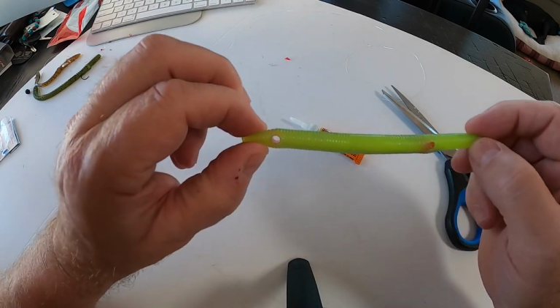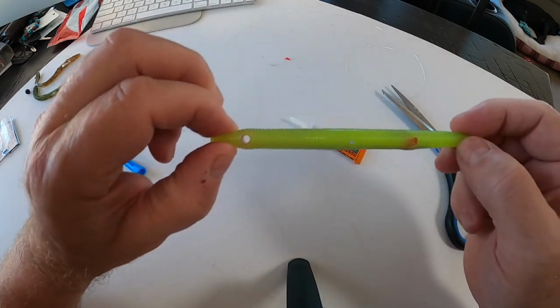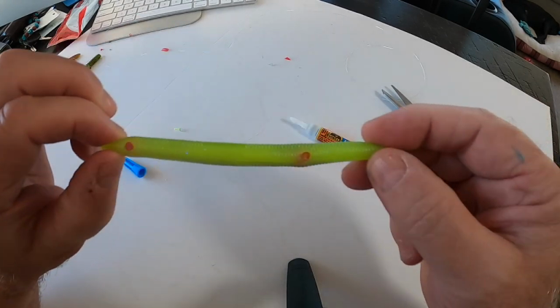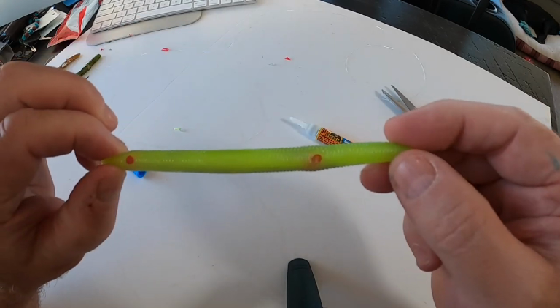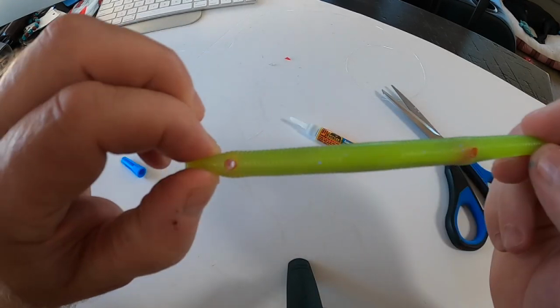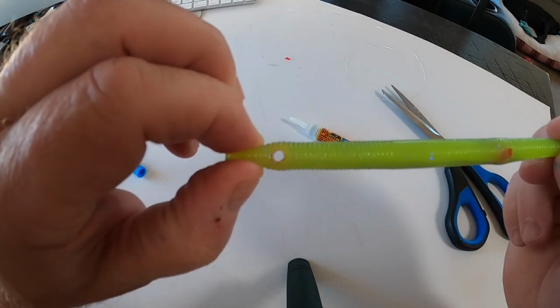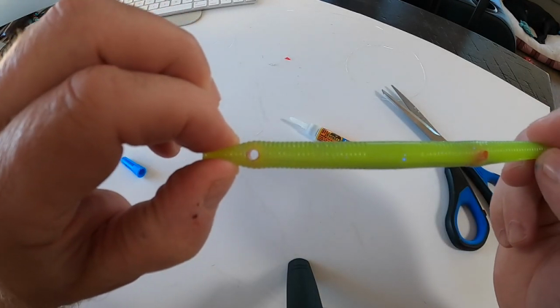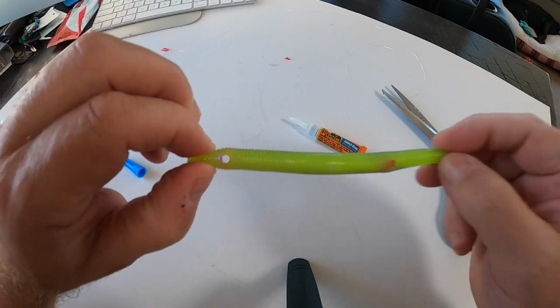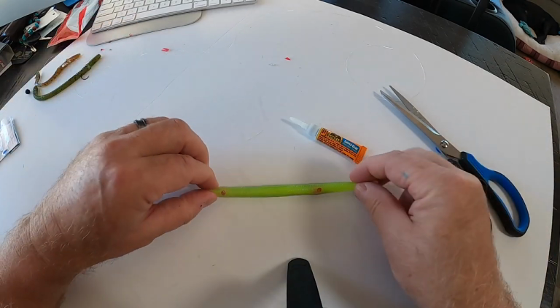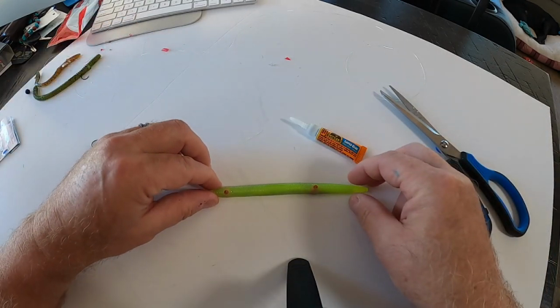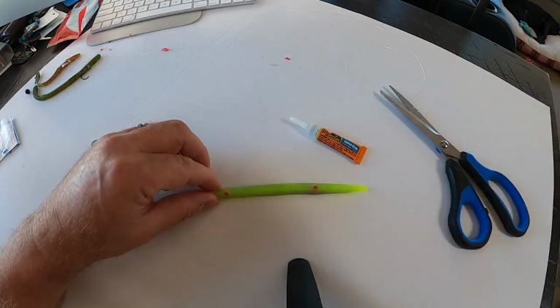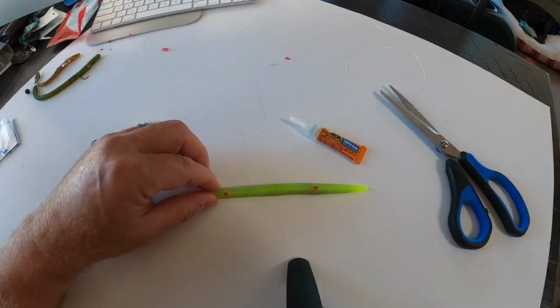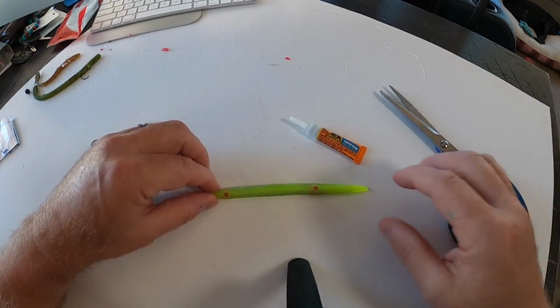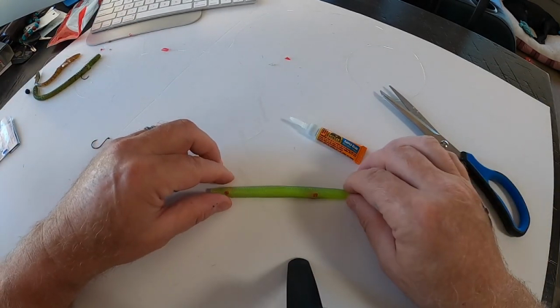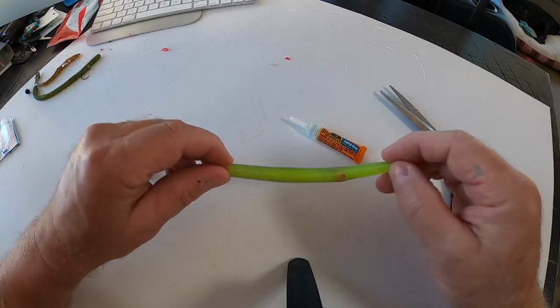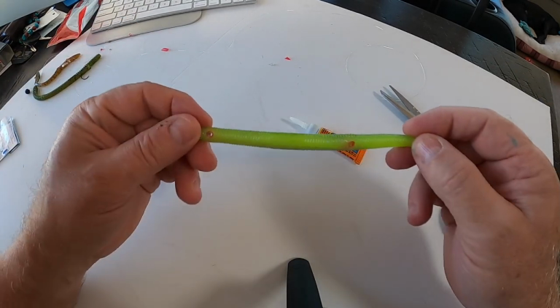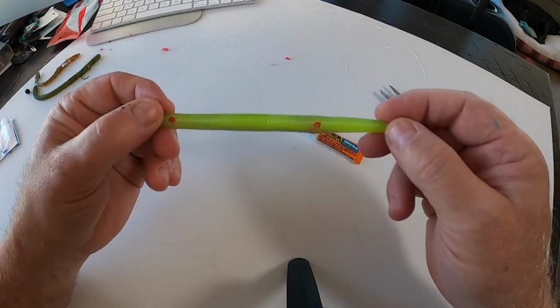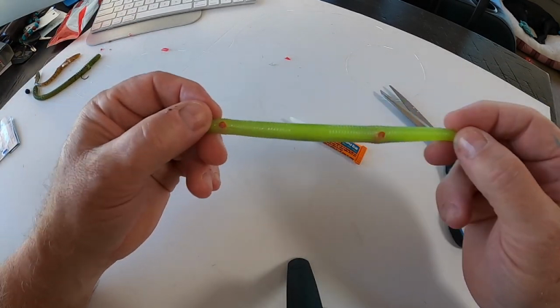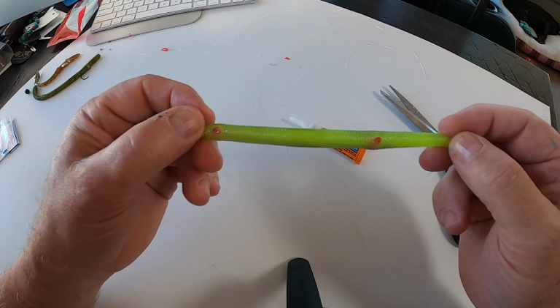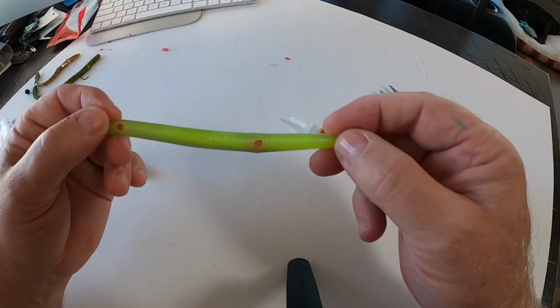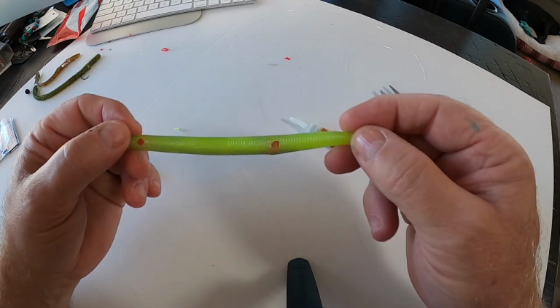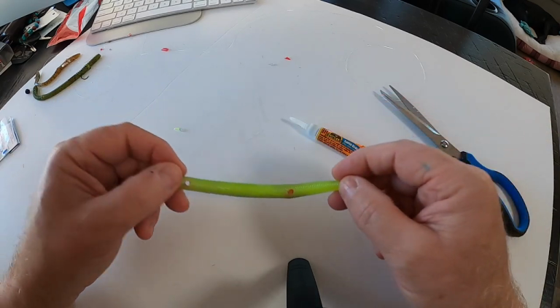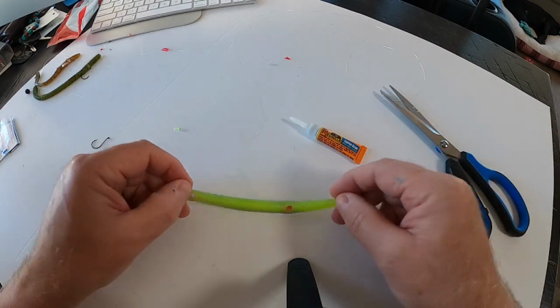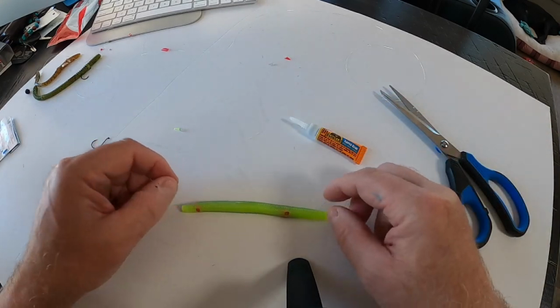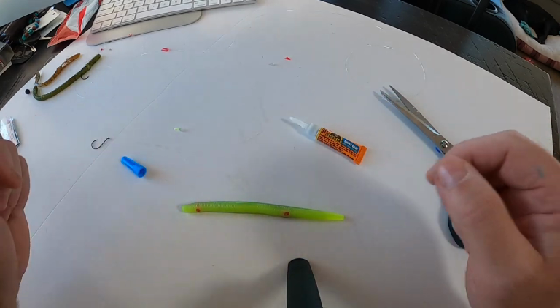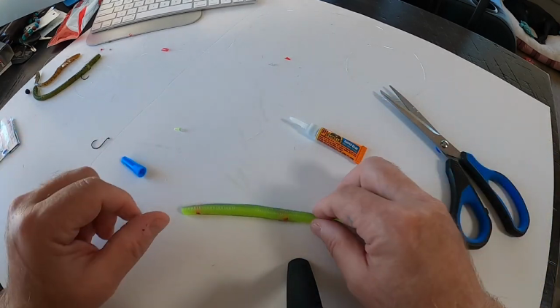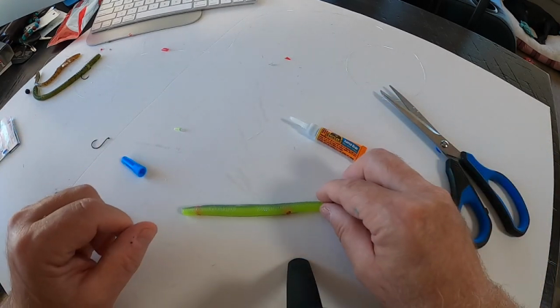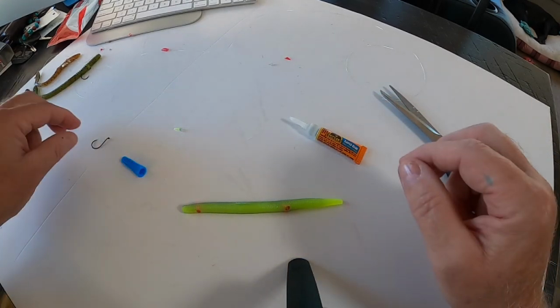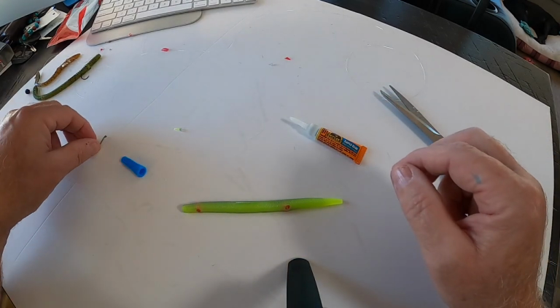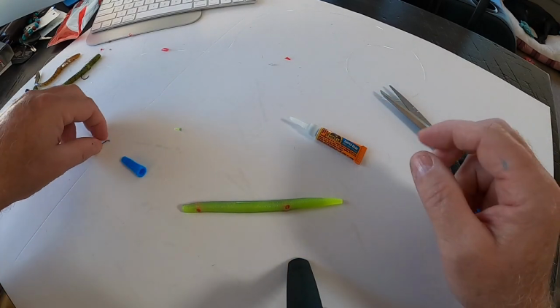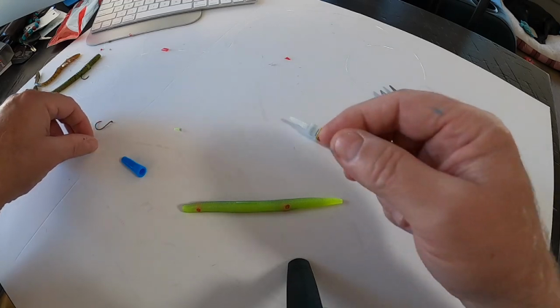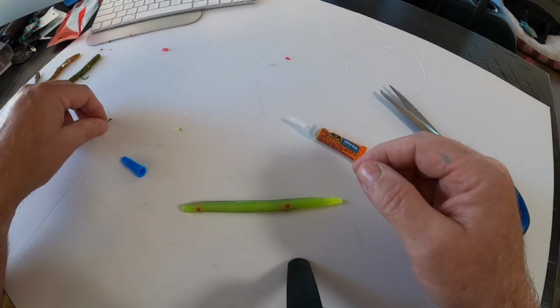Both of the straw tubes going through the worm are exactly on the same side of the worm, so that when you draw it up it will be a straight profile.